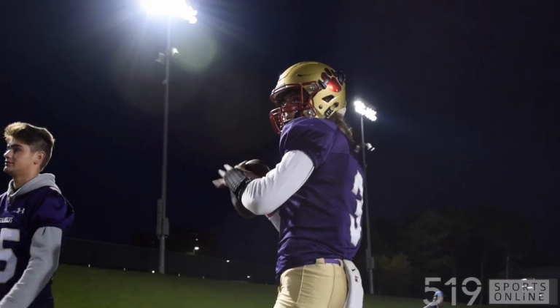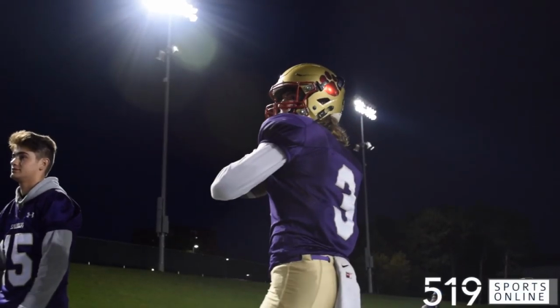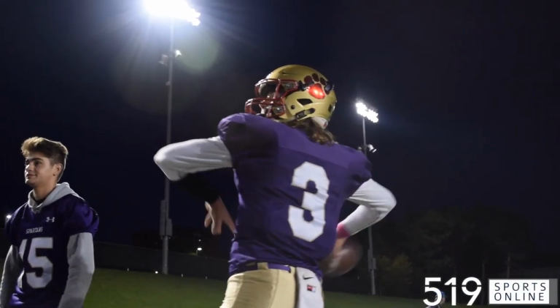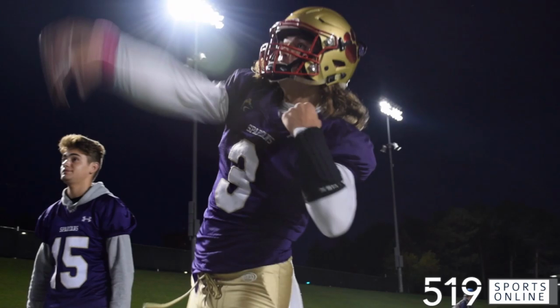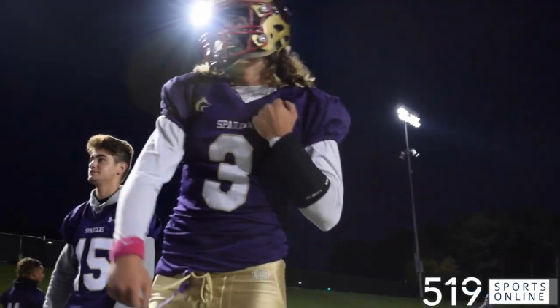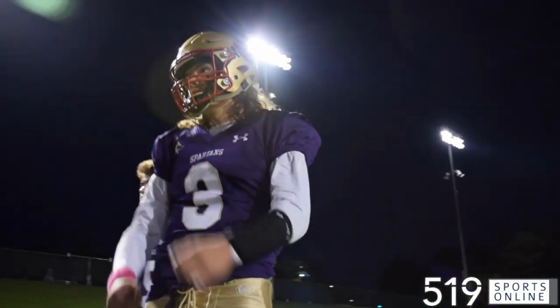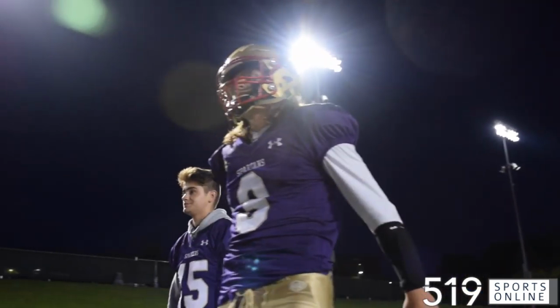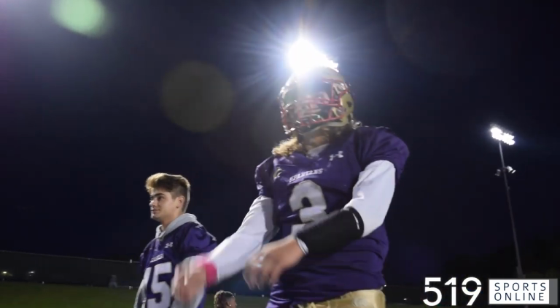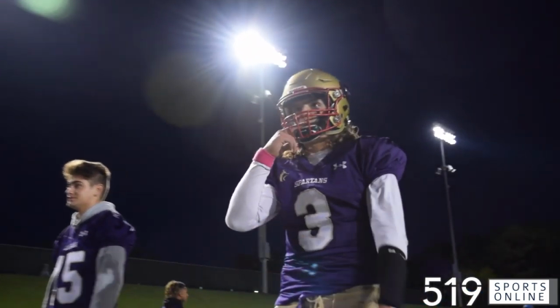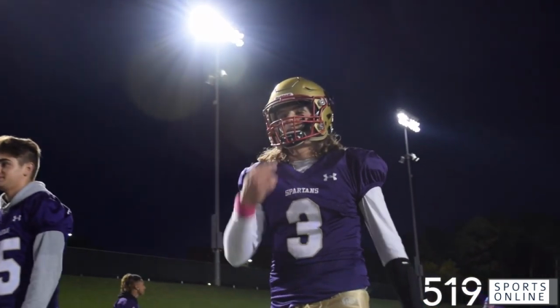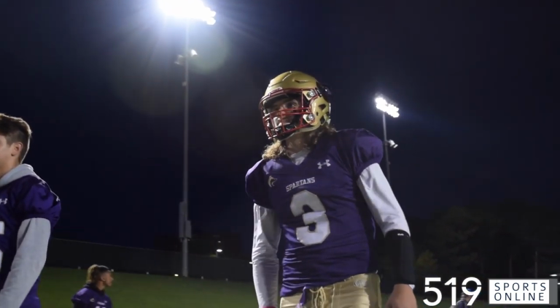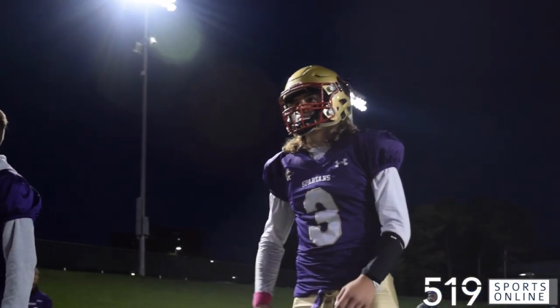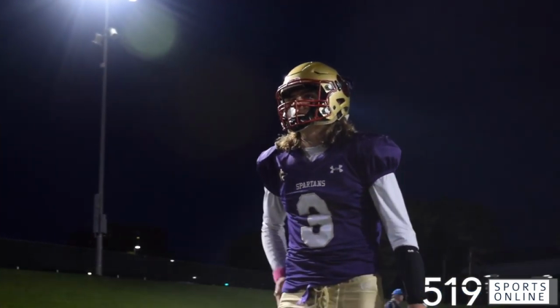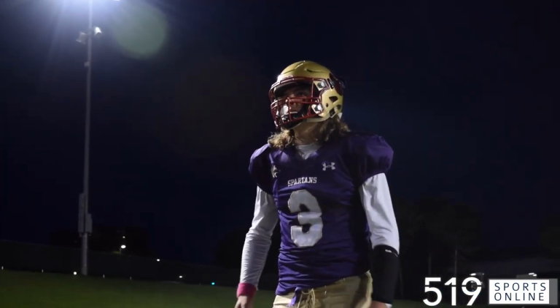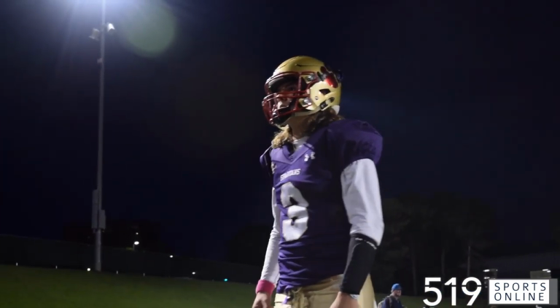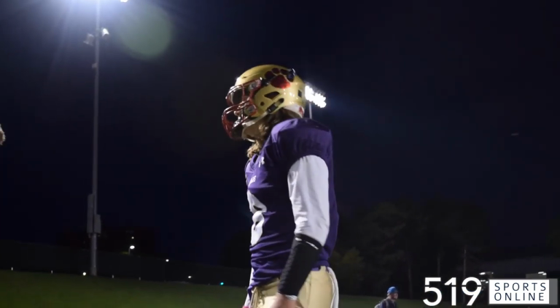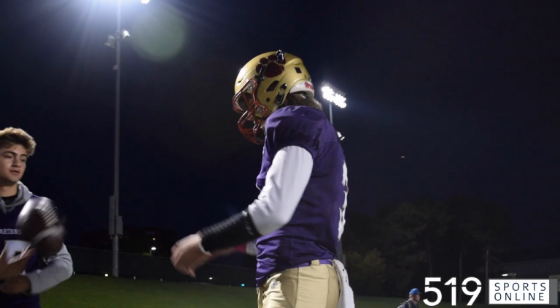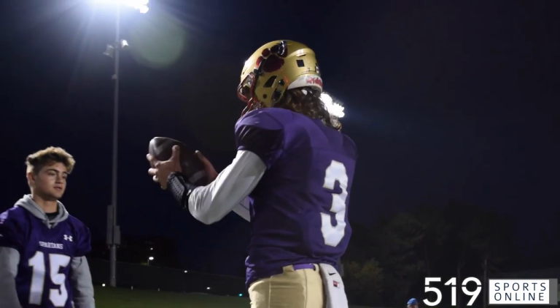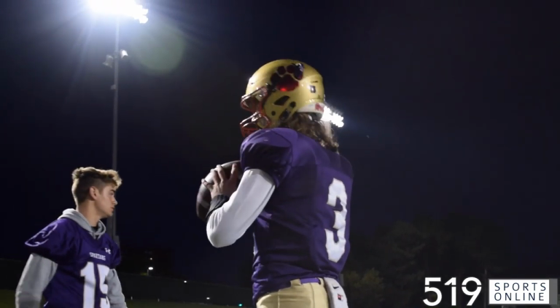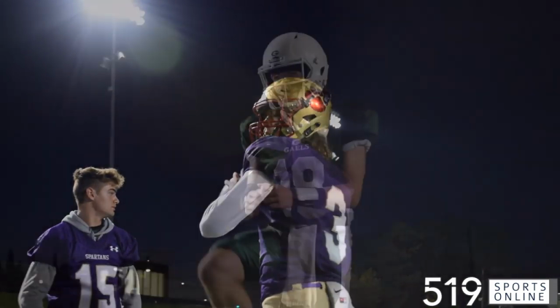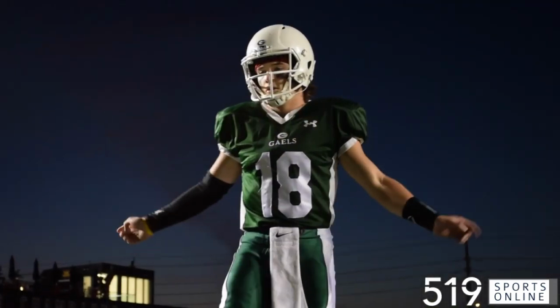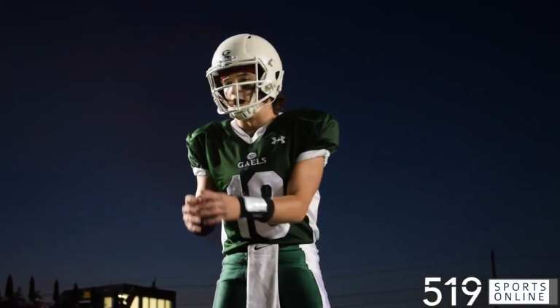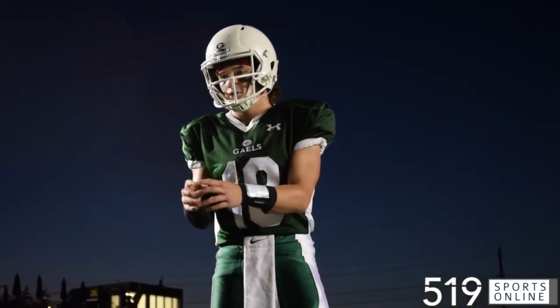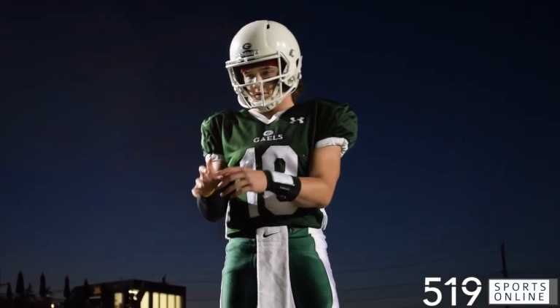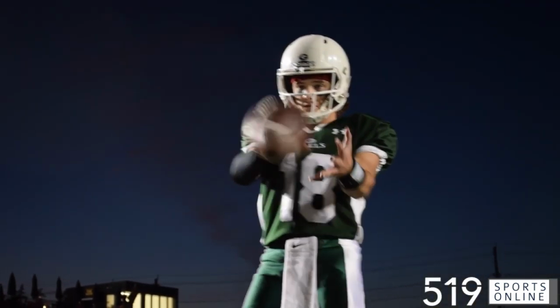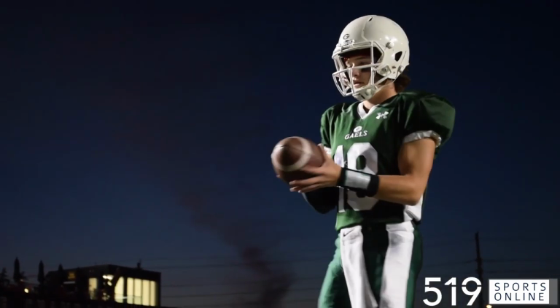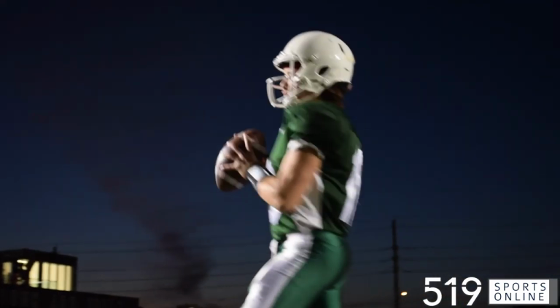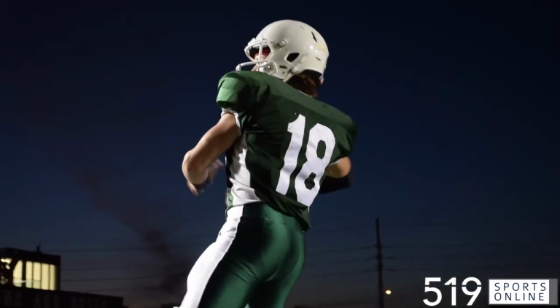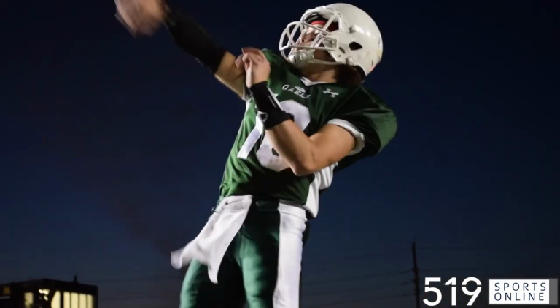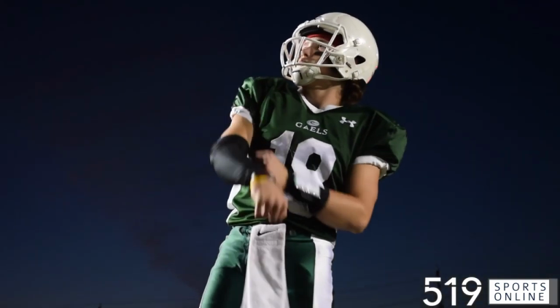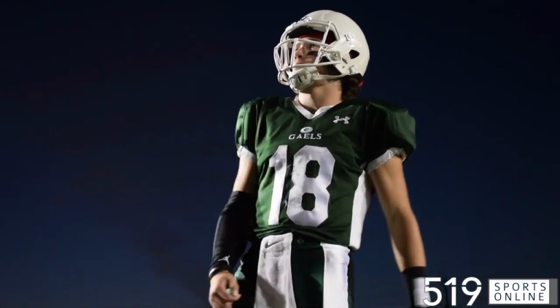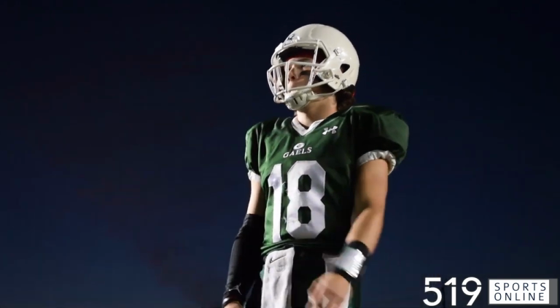District 10 football under the lights on Thursday night. Daniel Brown and the Guelph Centennial Spartans facing Peyton Garvin and the Guelph Collegiate Gales at Alumni Stadium.